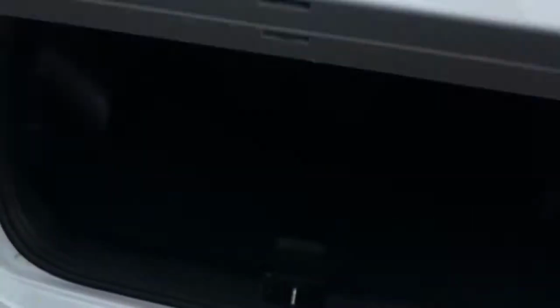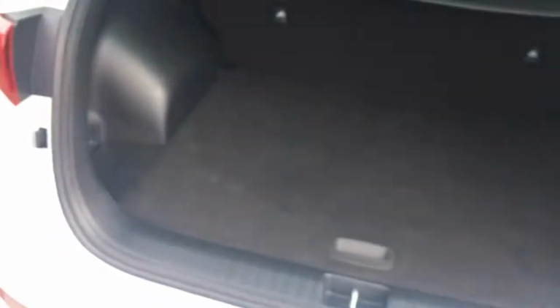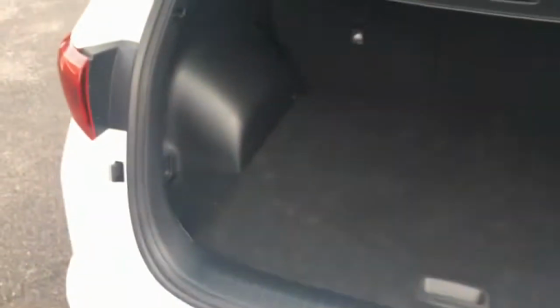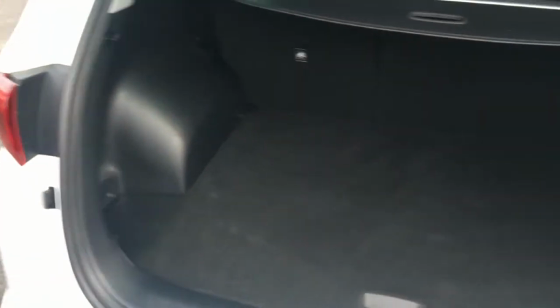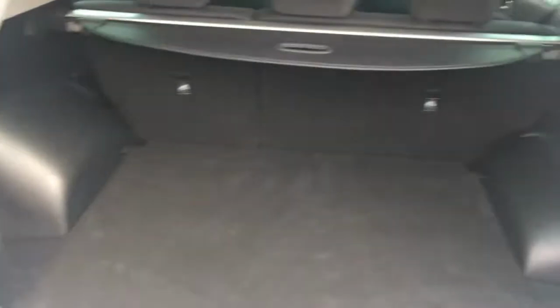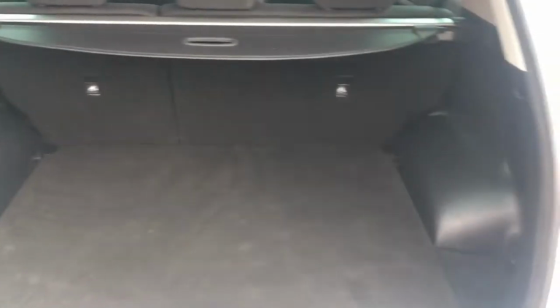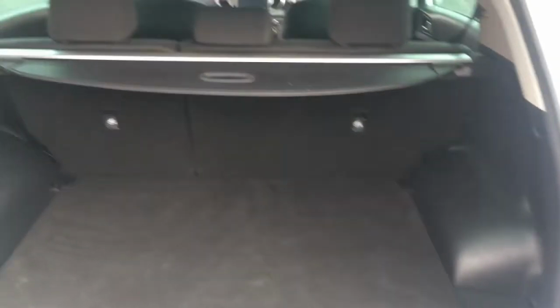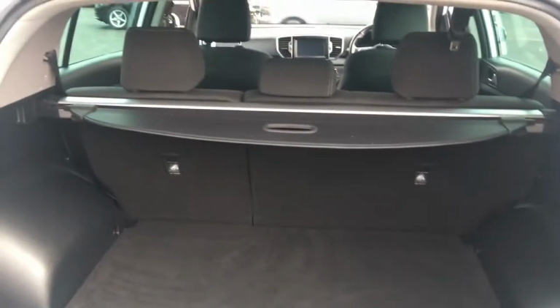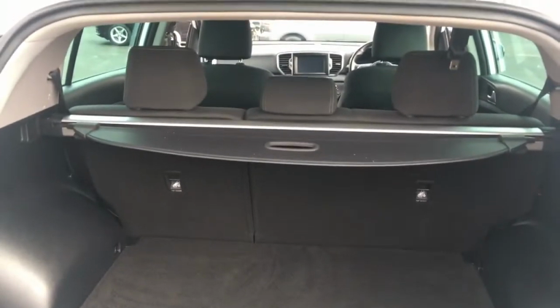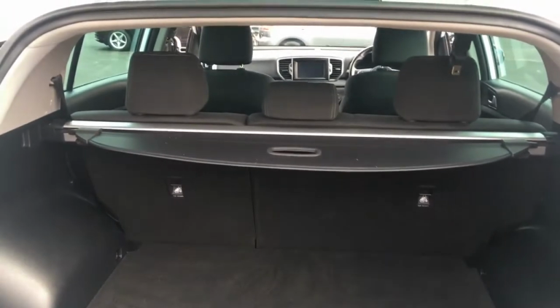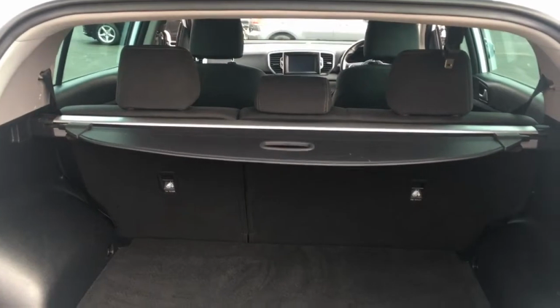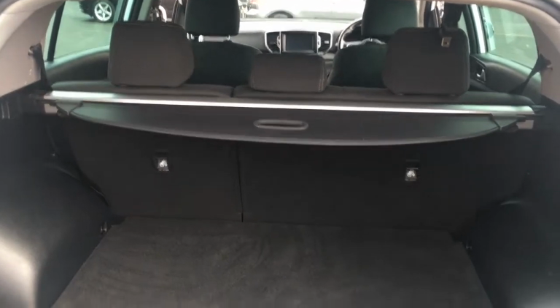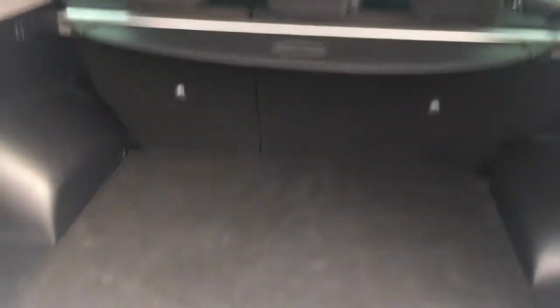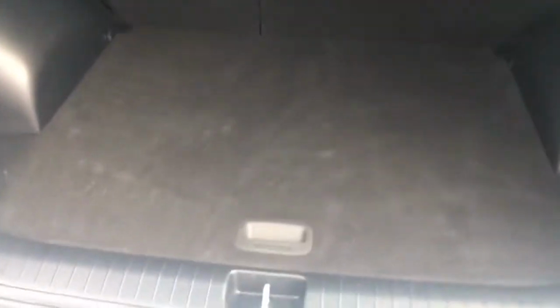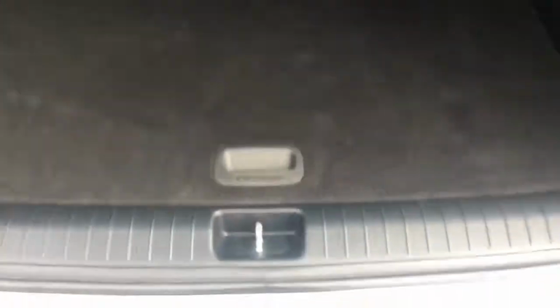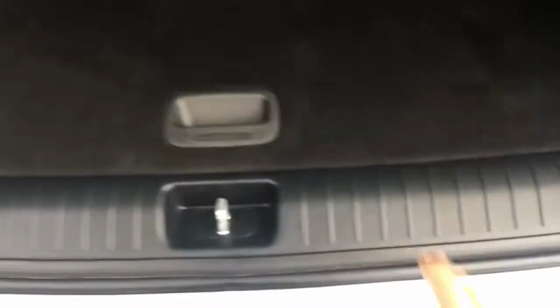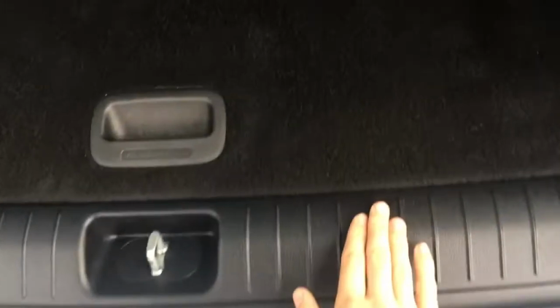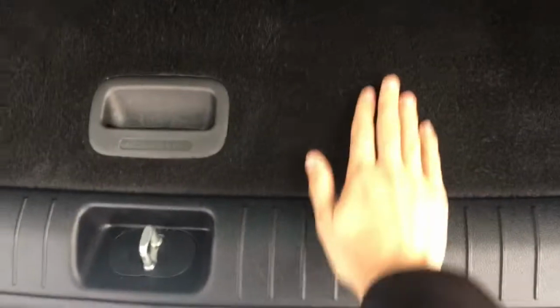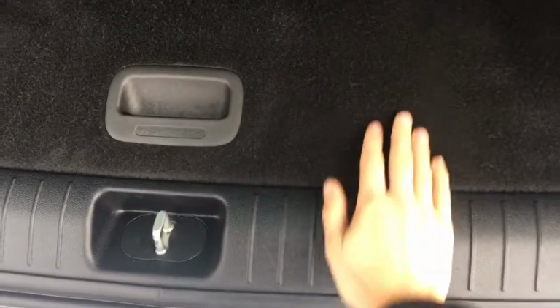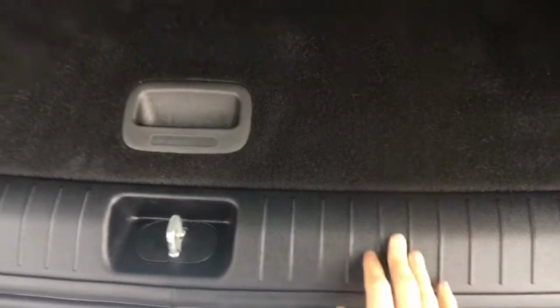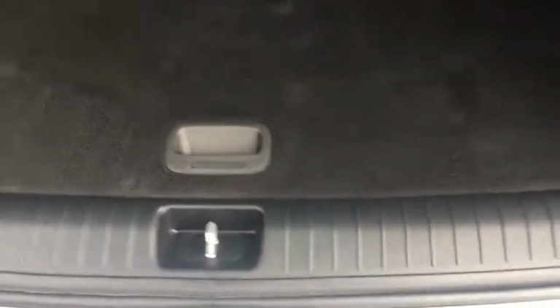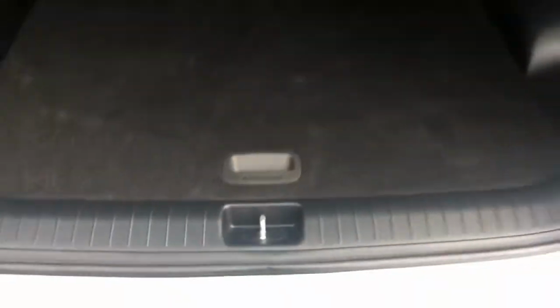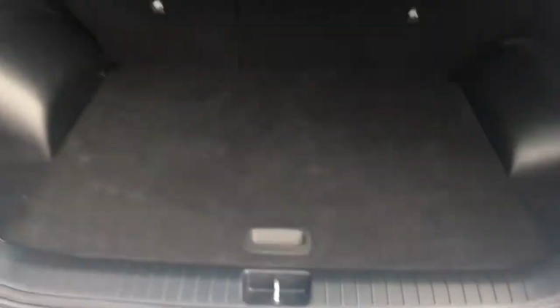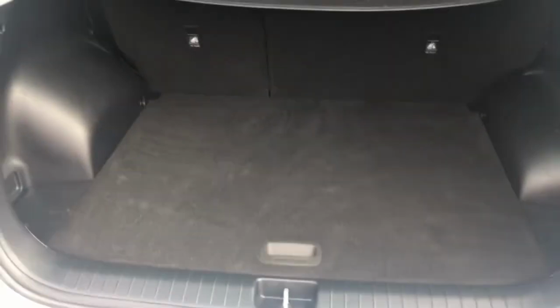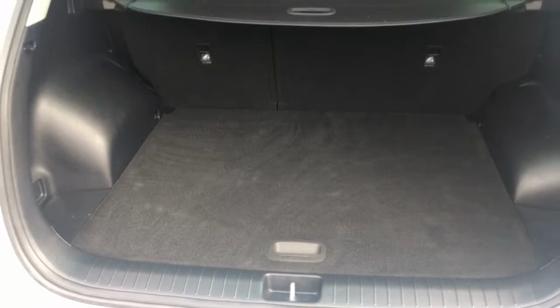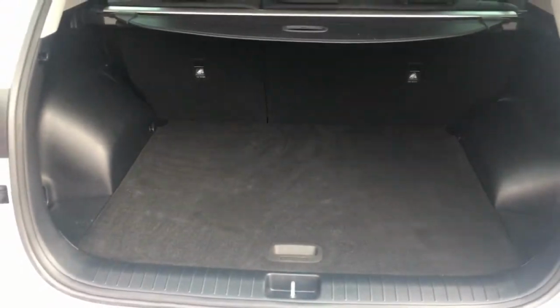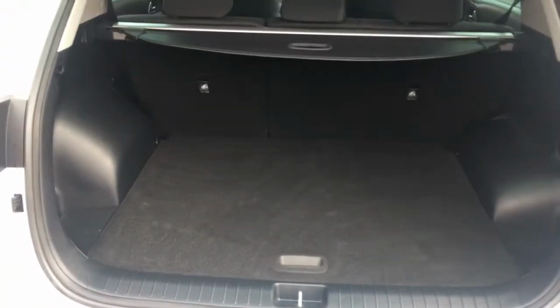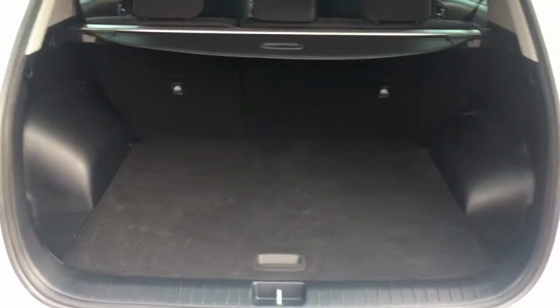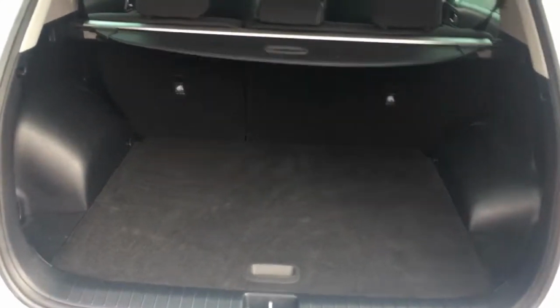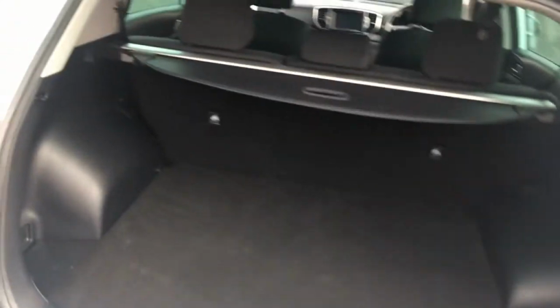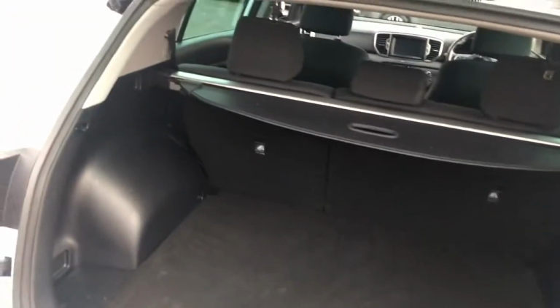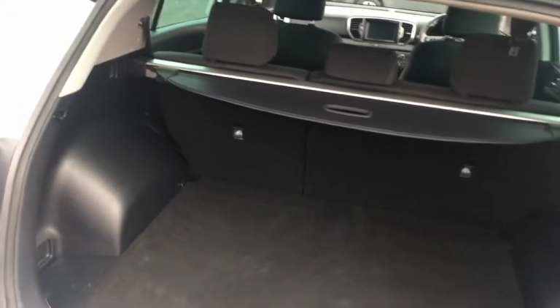And if I open the boot, I've got a good sized boot. A retractable tonneau cover makes life easier when you're loading, and the boot floor is level with the back of the car so you can slide in heavier objects more easily.